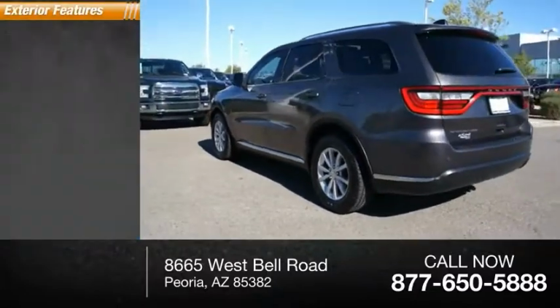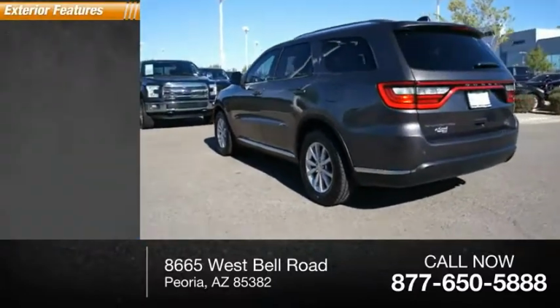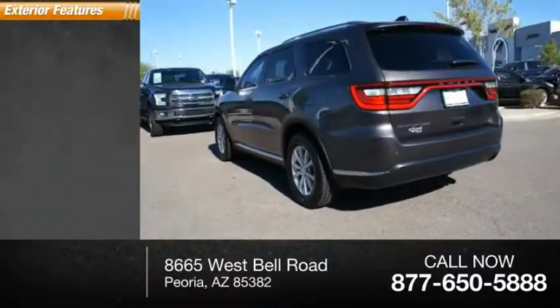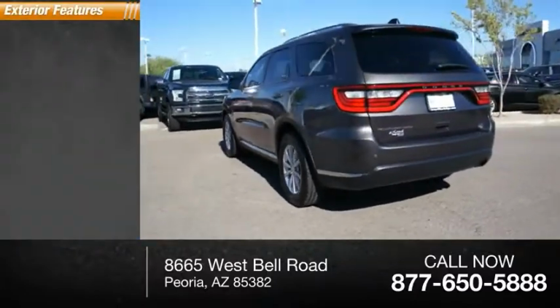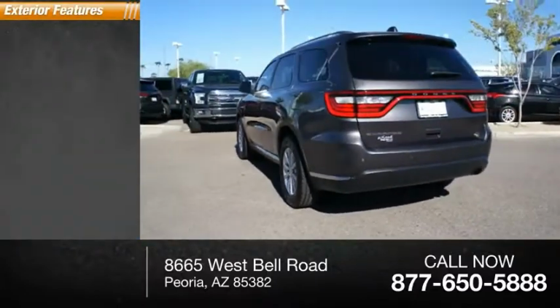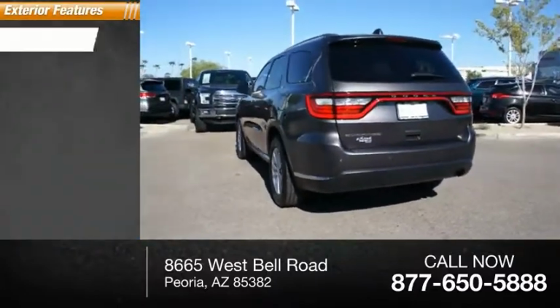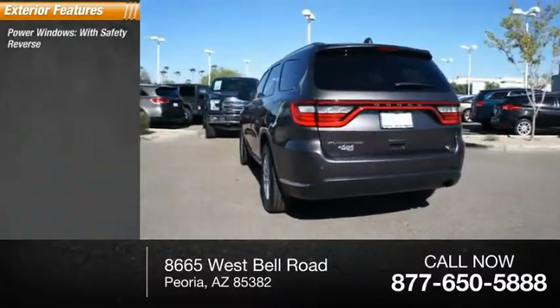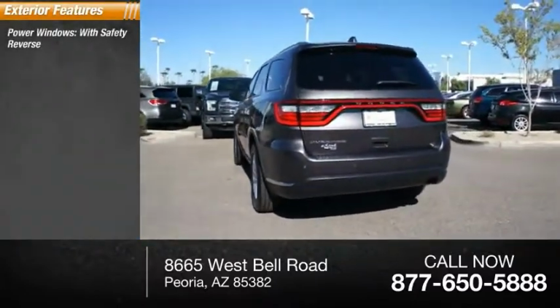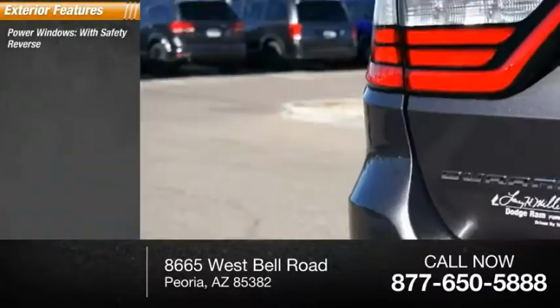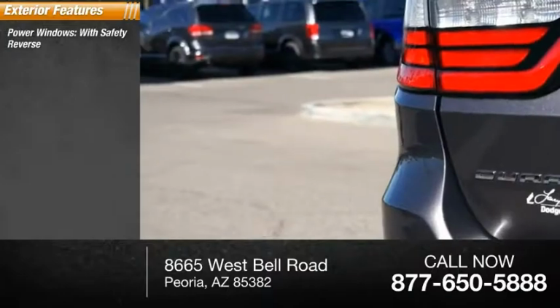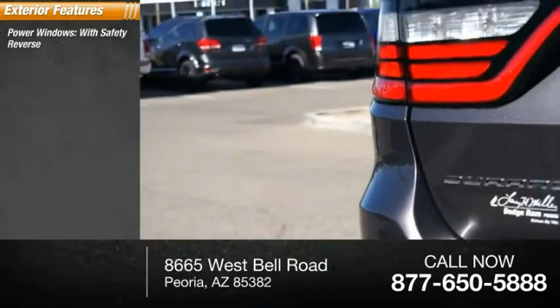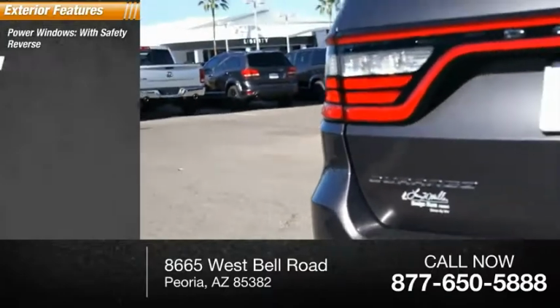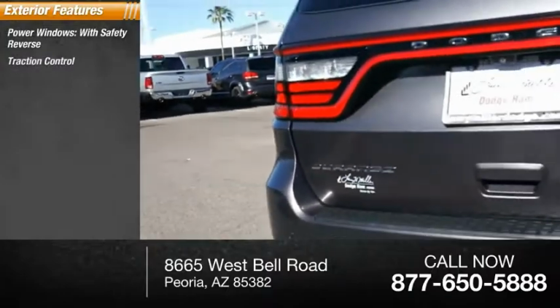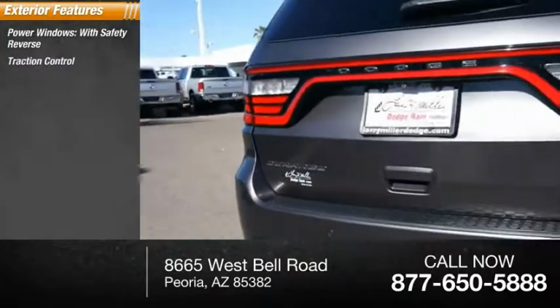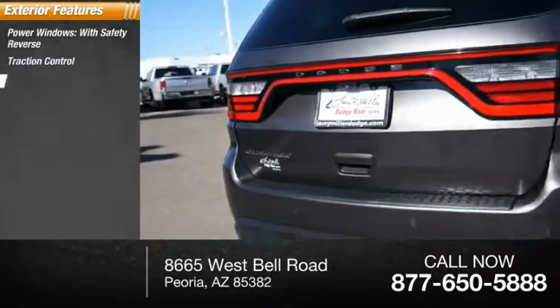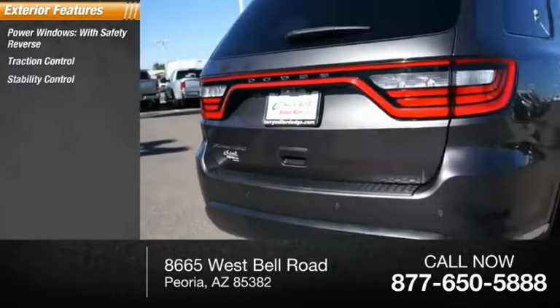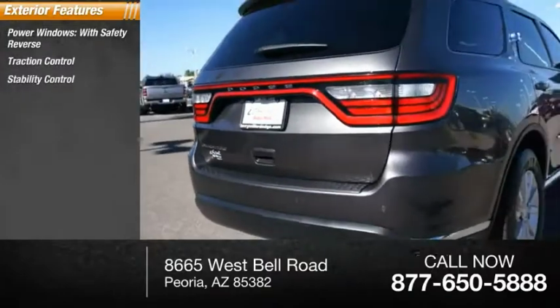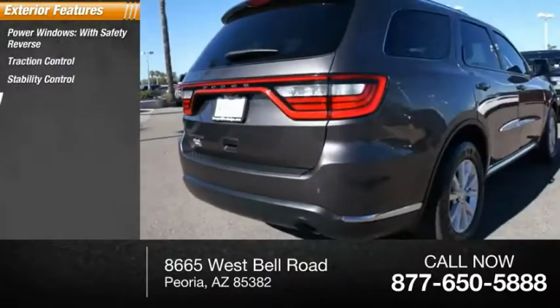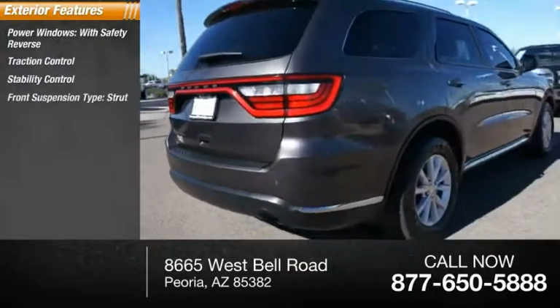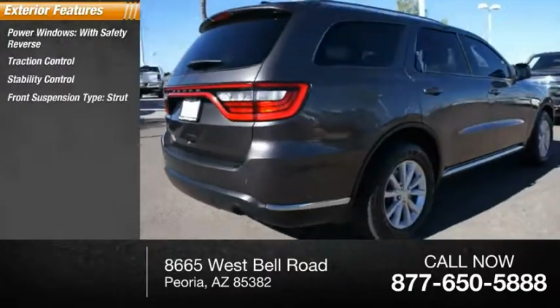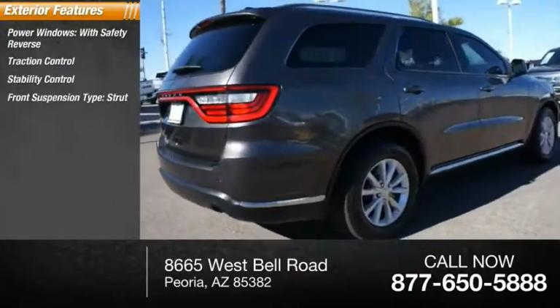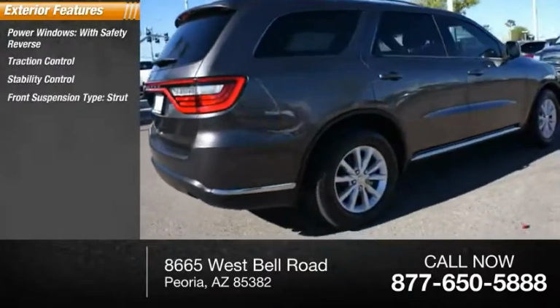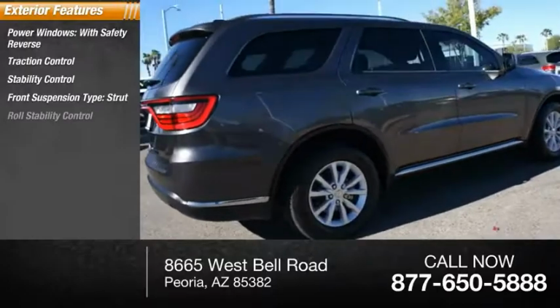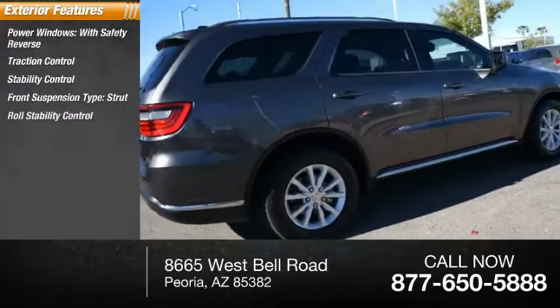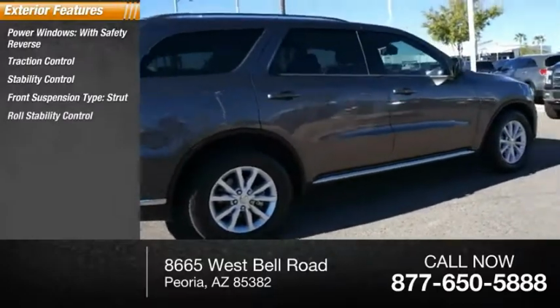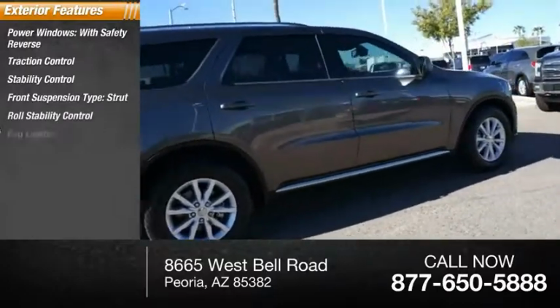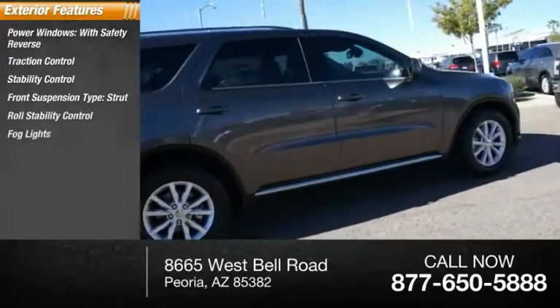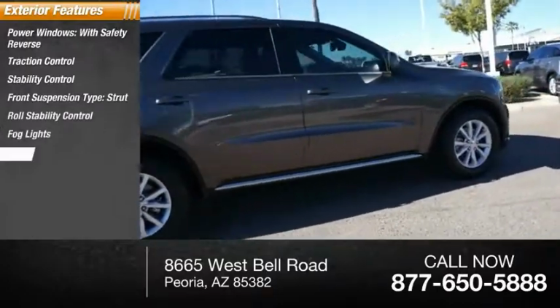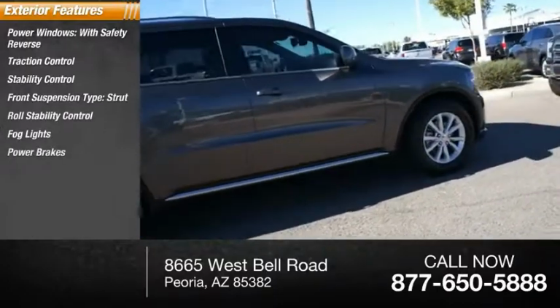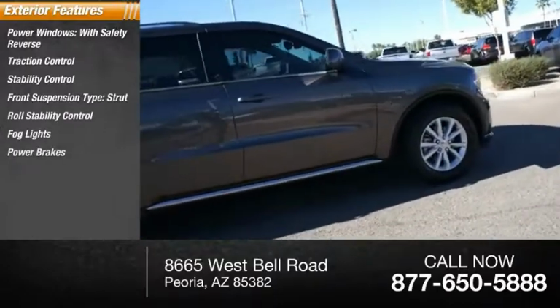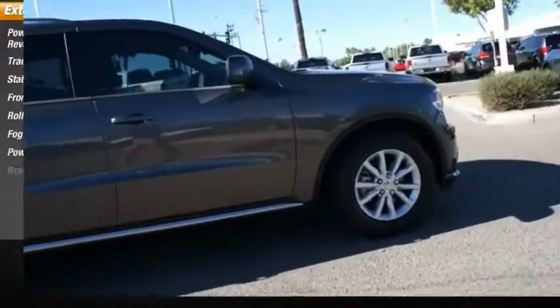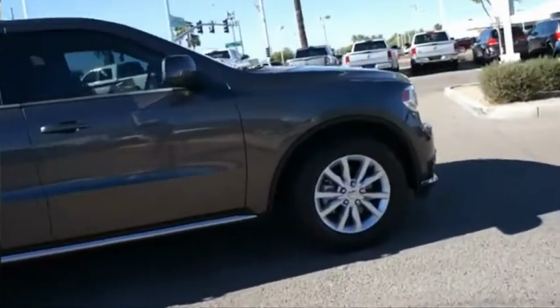Here are some of this vehicle's great options: power windows with safety reverse, traction control, stability control, front suspension type strut, roll stability control, fog lights, power brakes, braking assist.